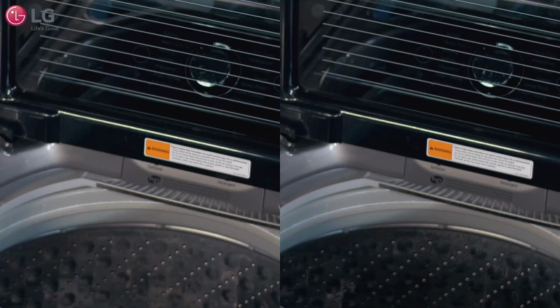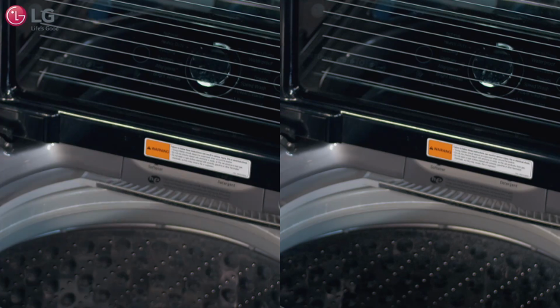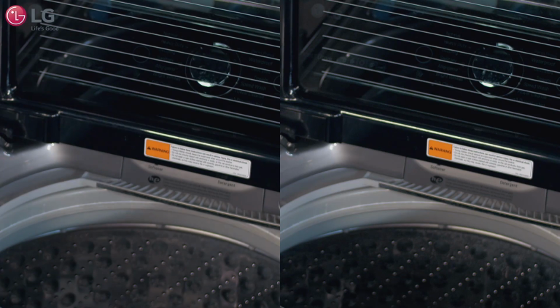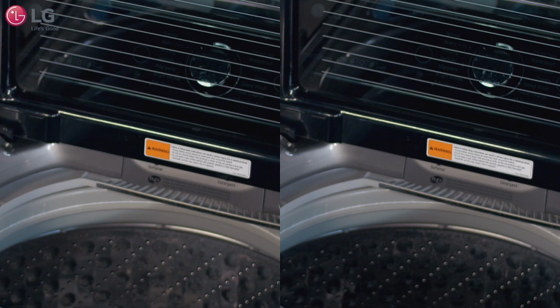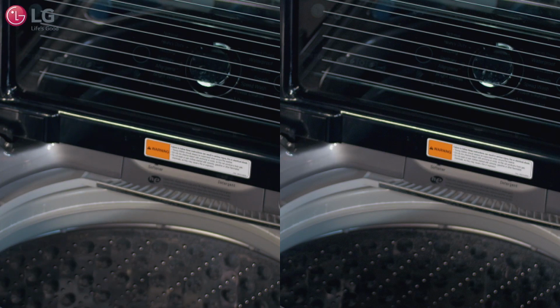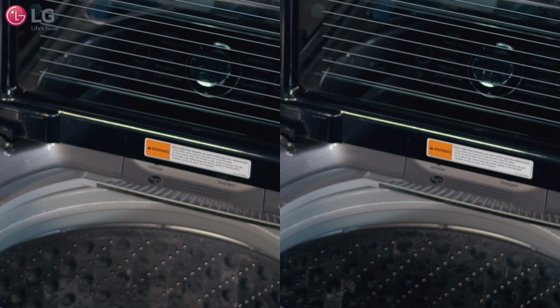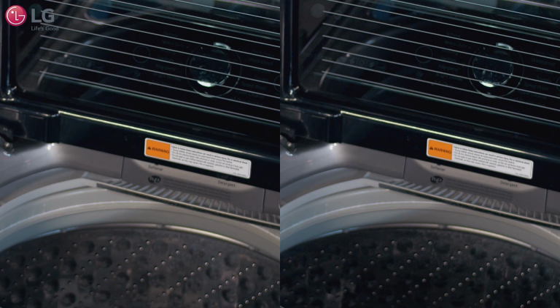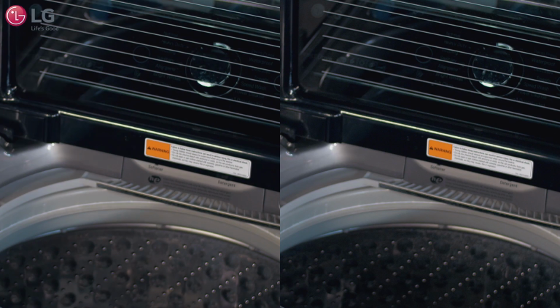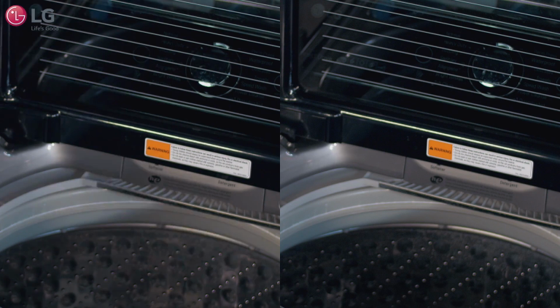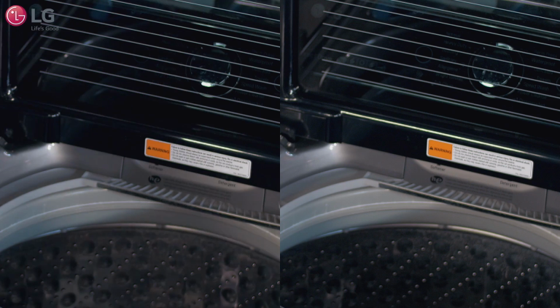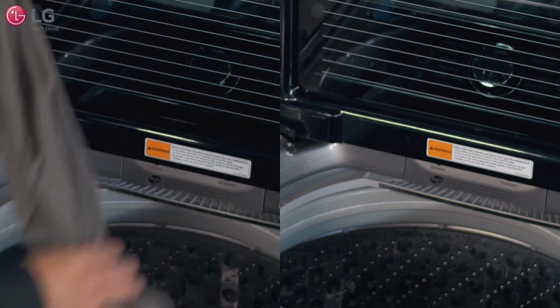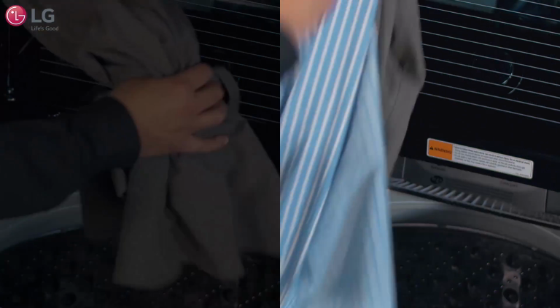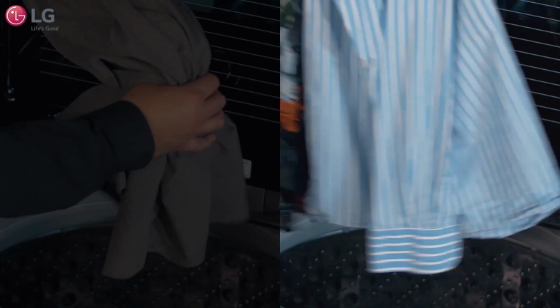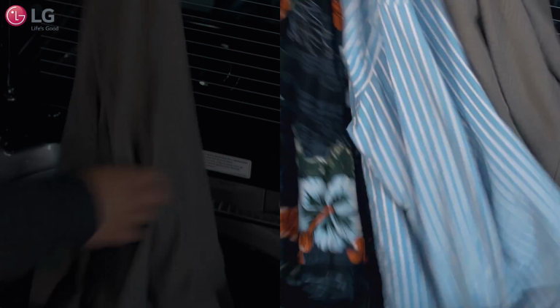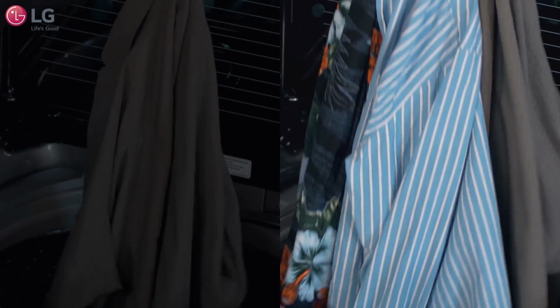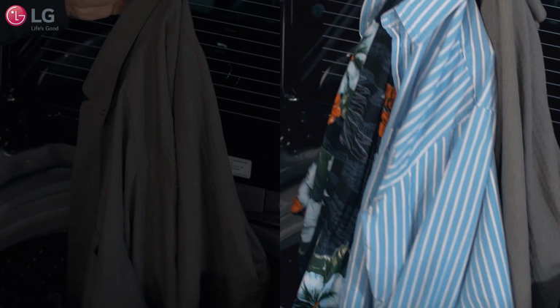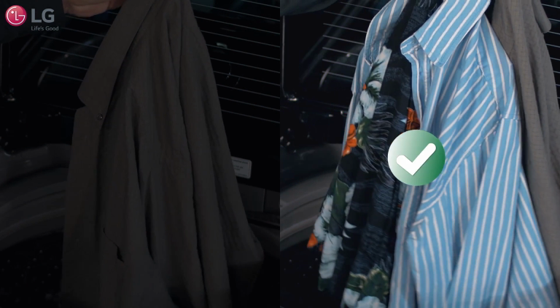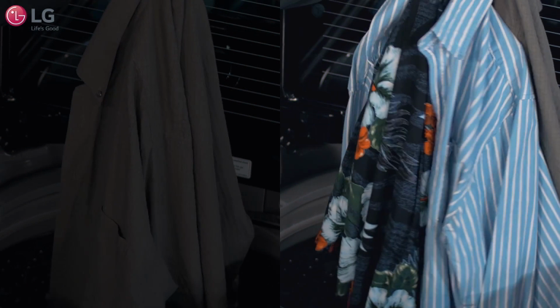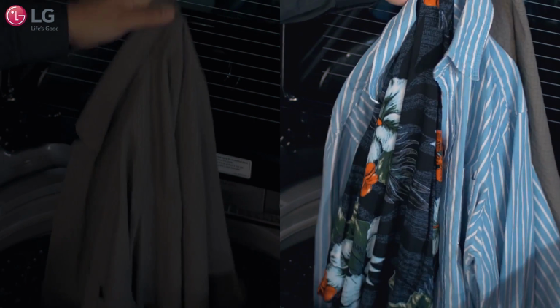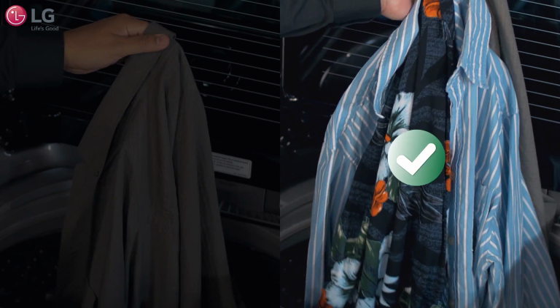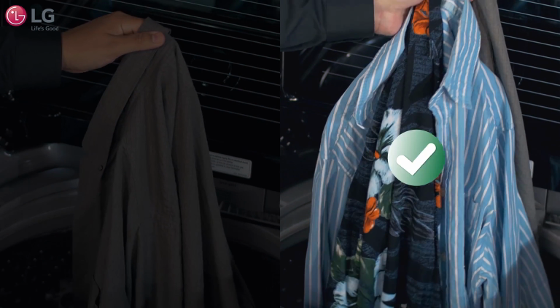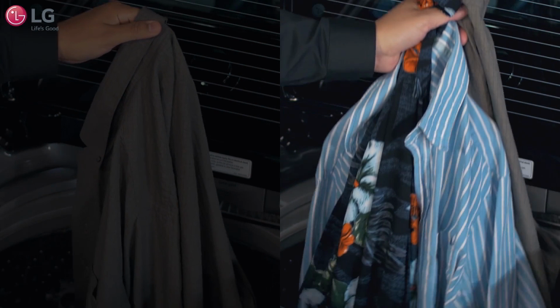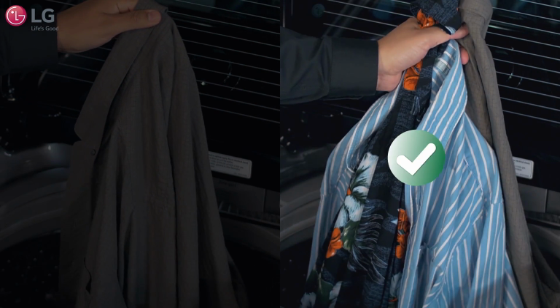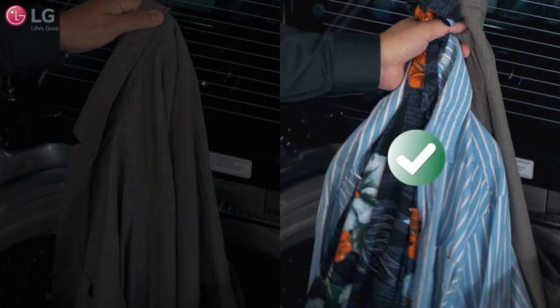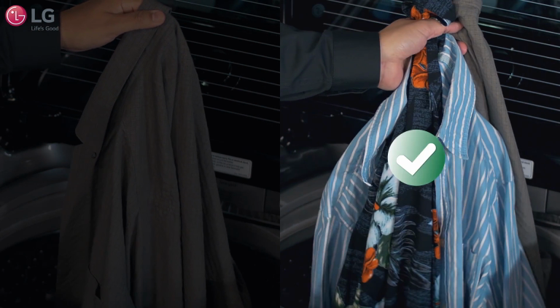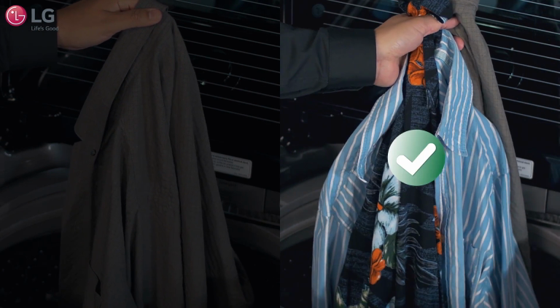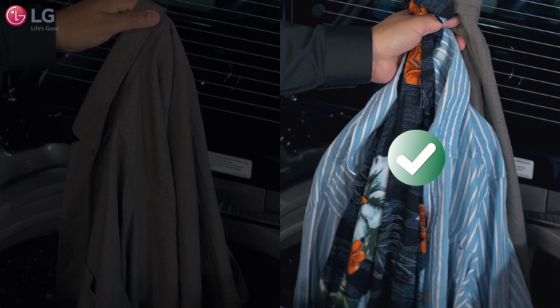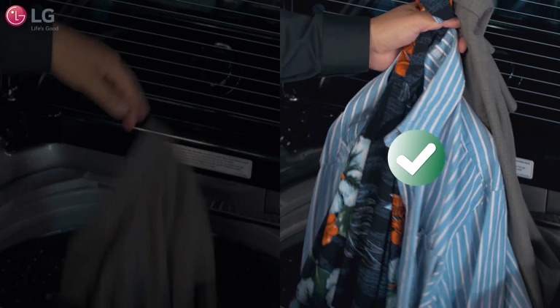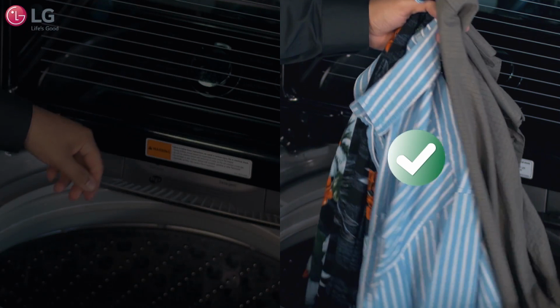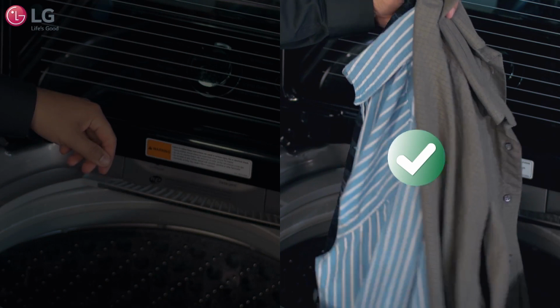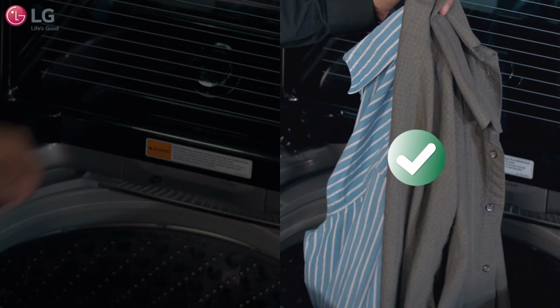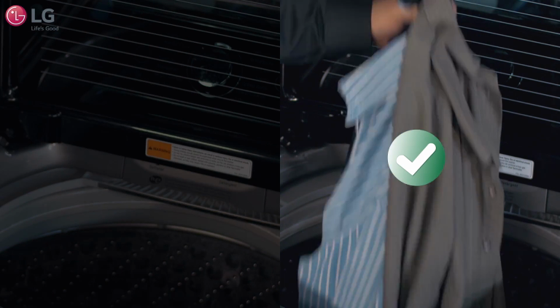For optimum wash performance, LG recommends that you wash a few items in one load rather than a single piece of clothing, to help prevent an out-of-balance load and reduce vibration.